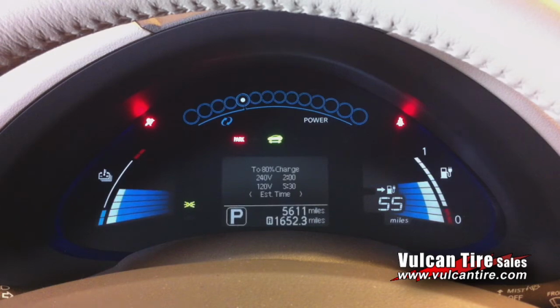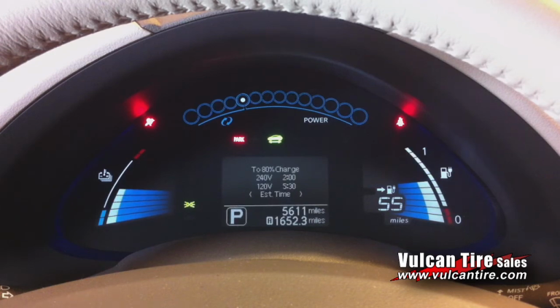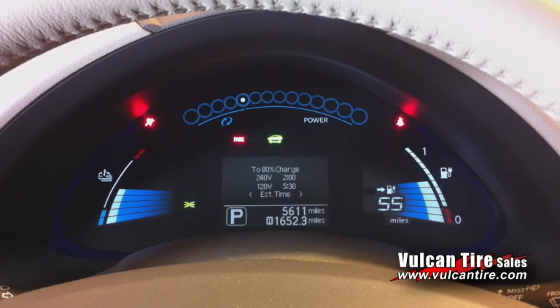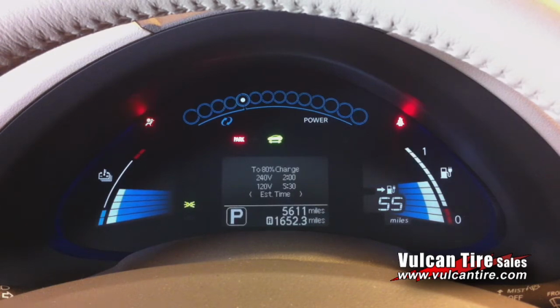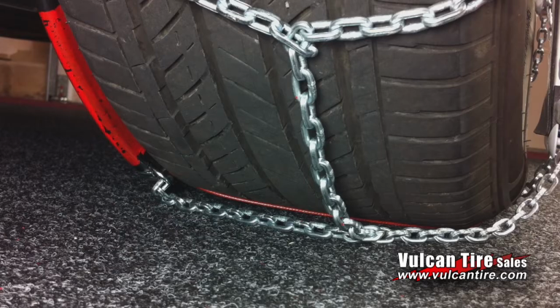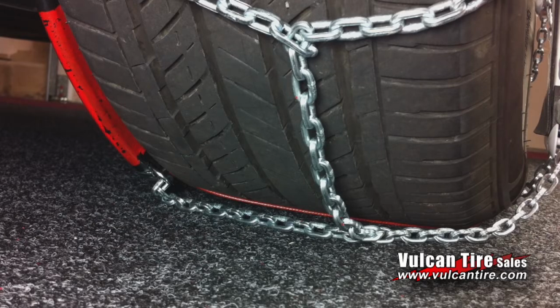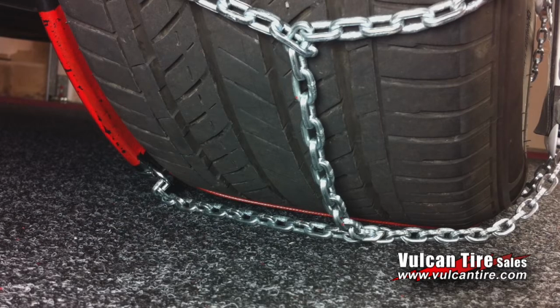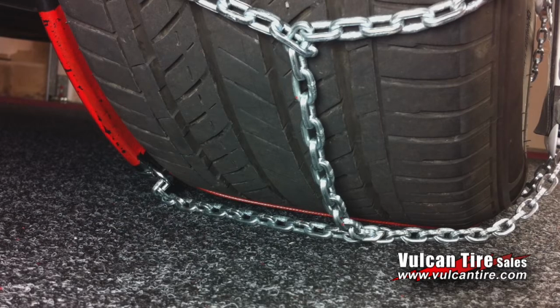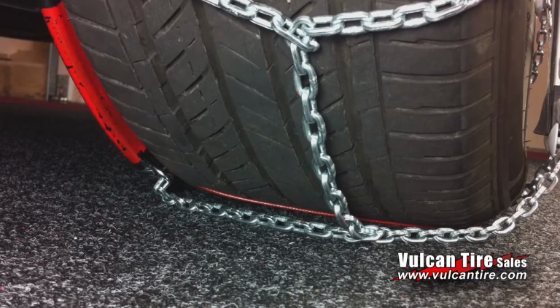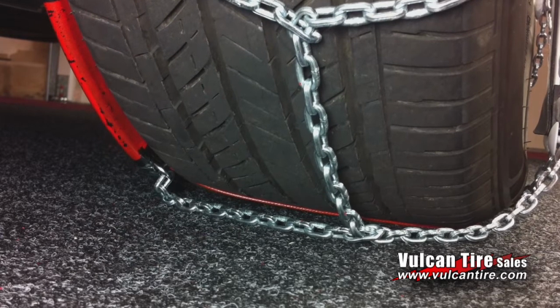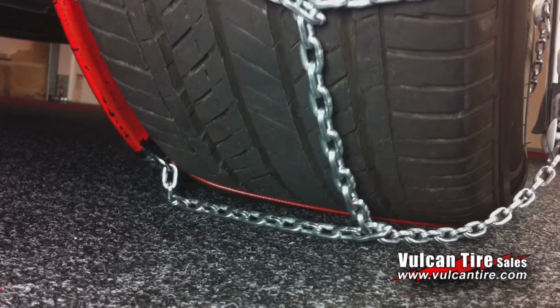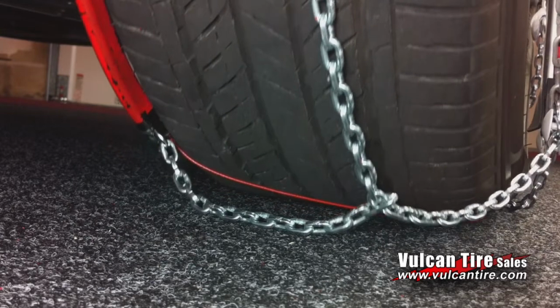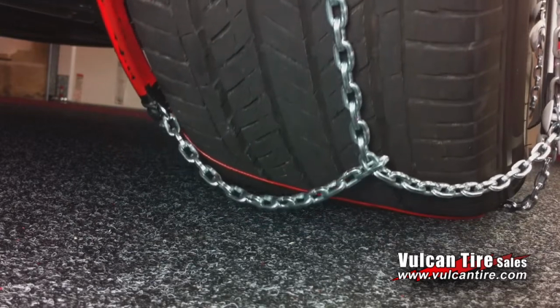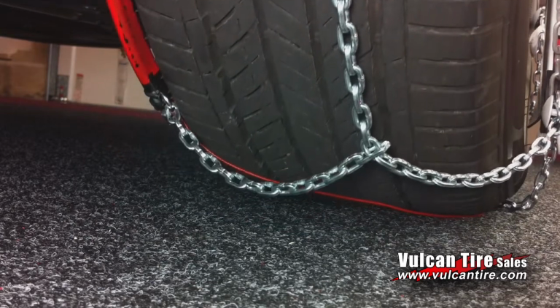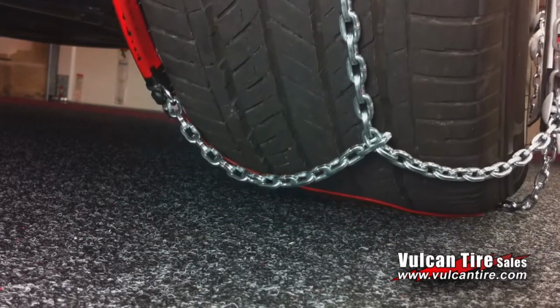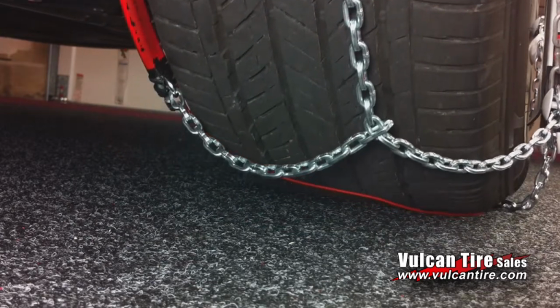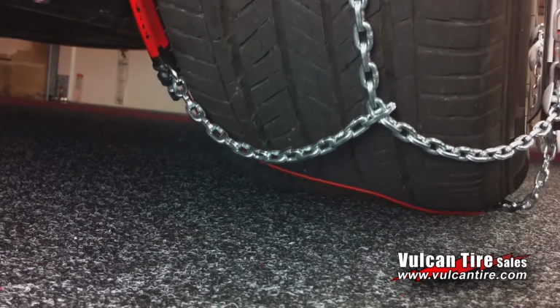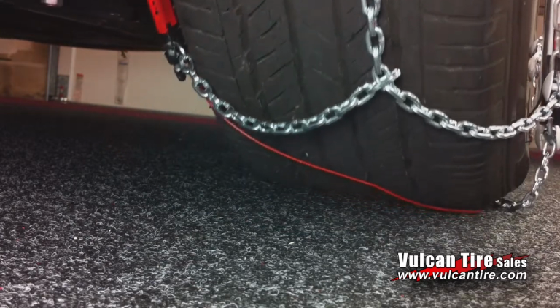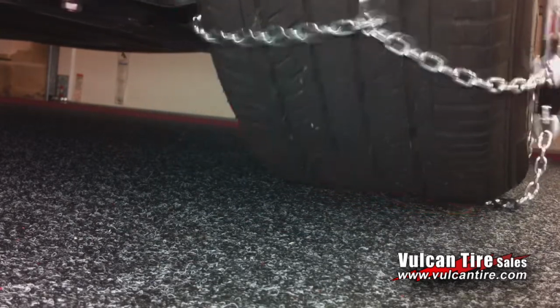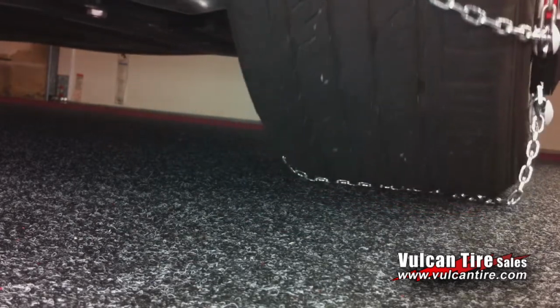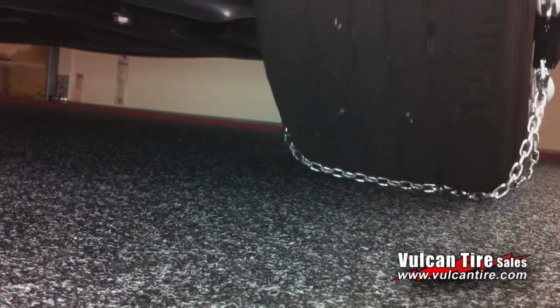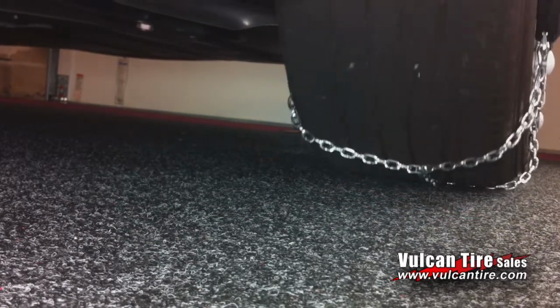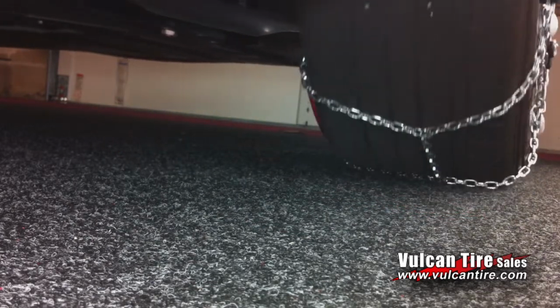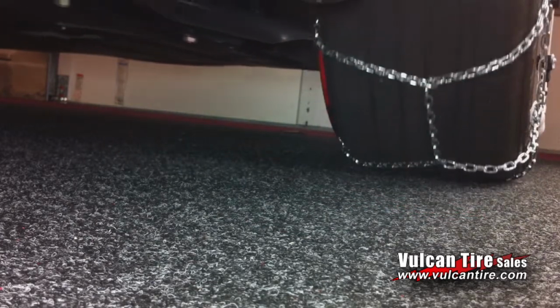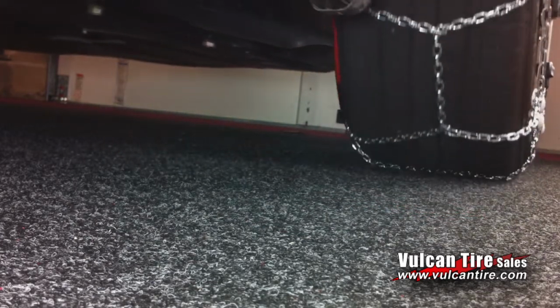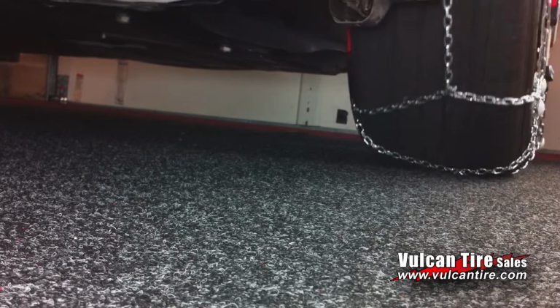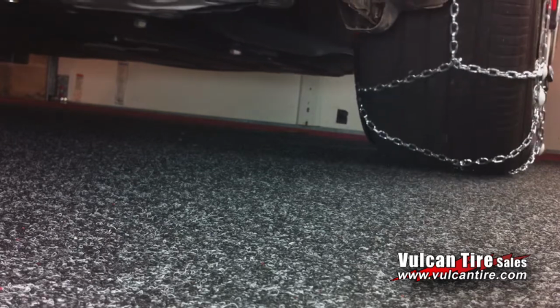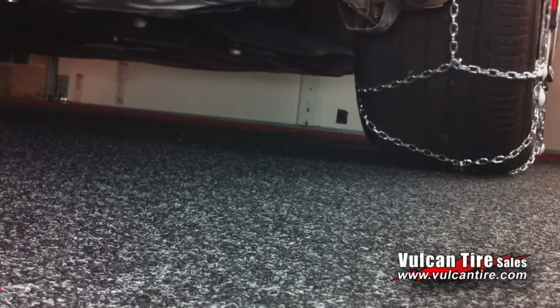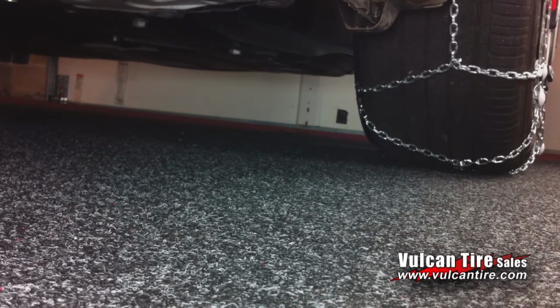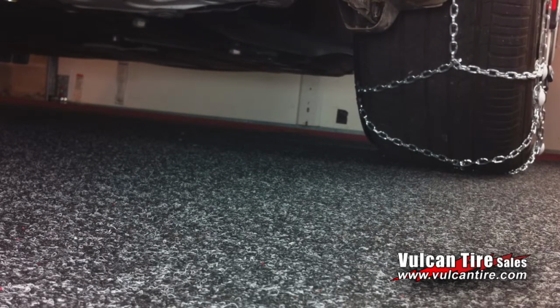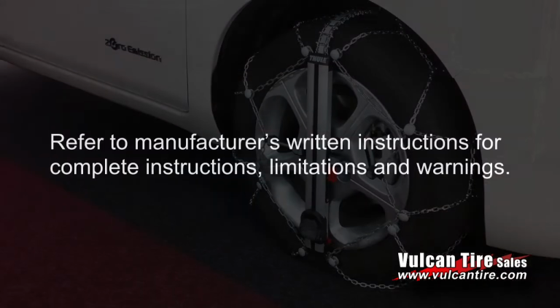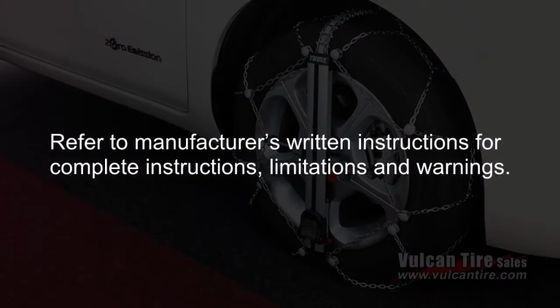The chain will automatically tighten and adjust as you drive away. Please drive carefully.